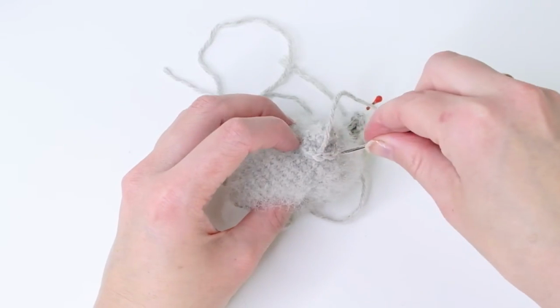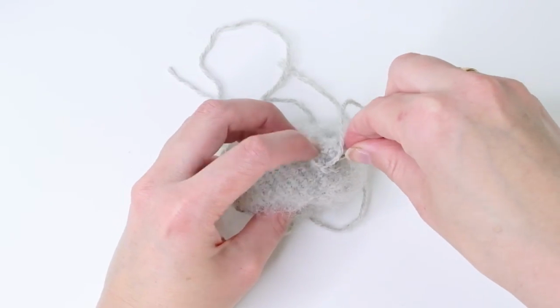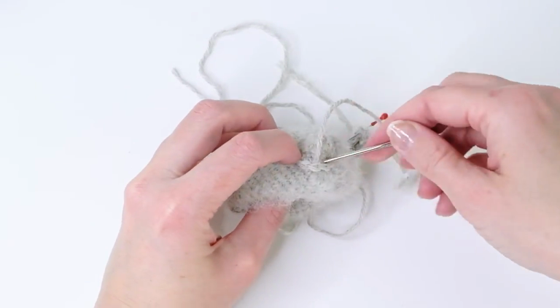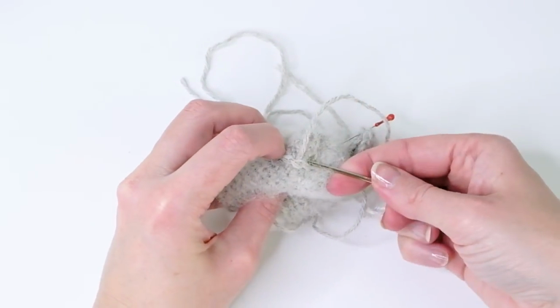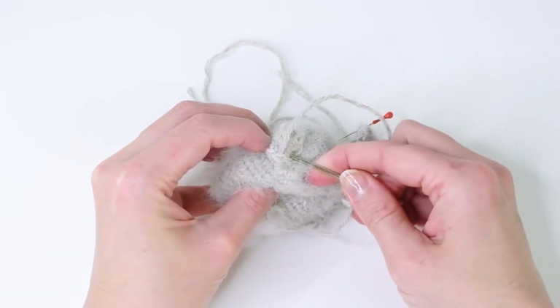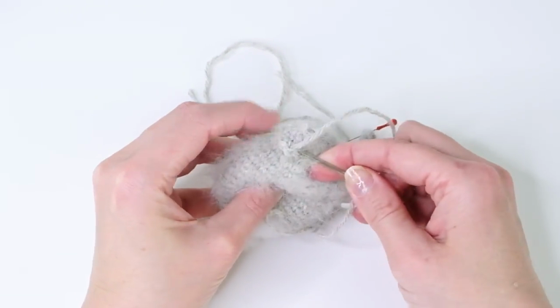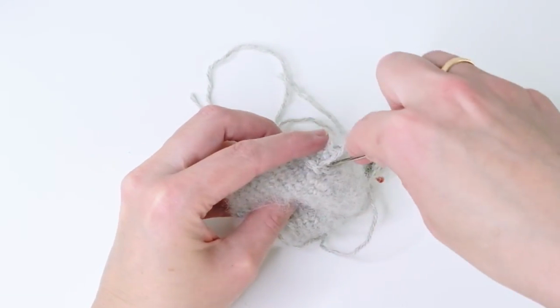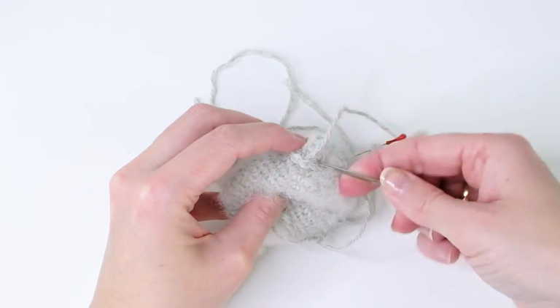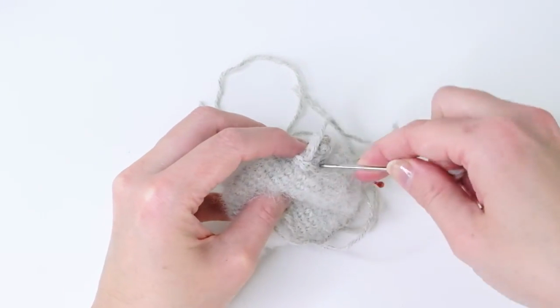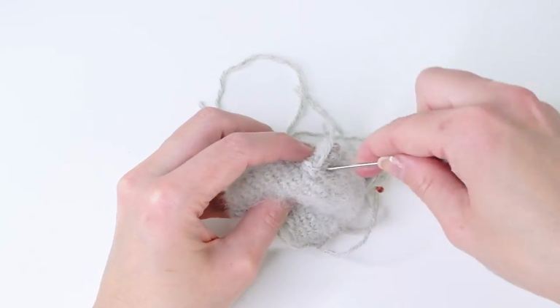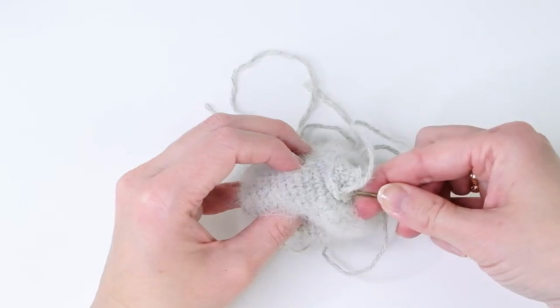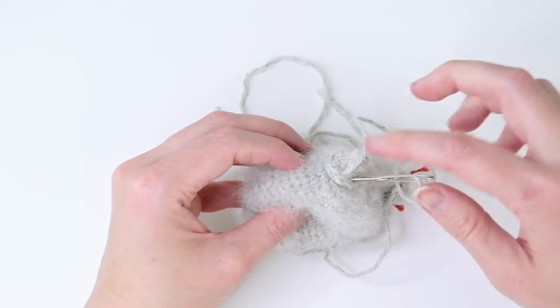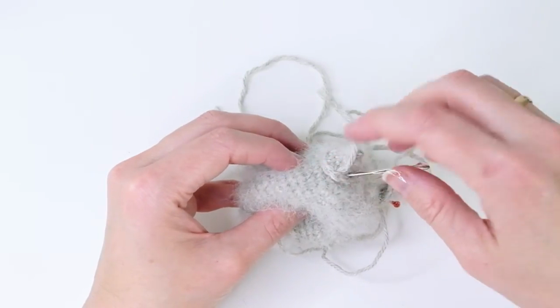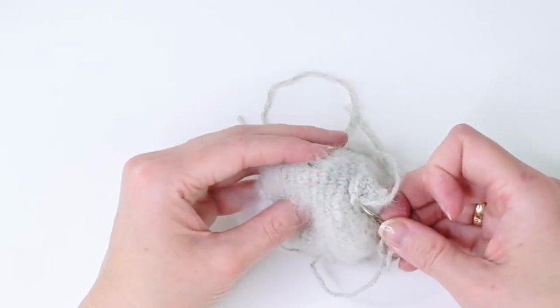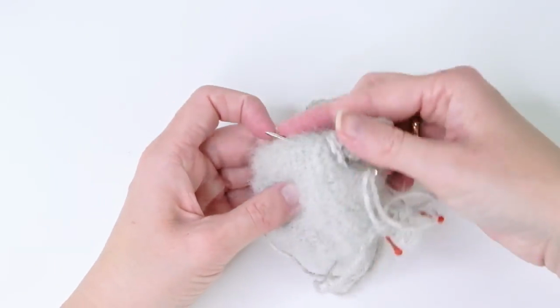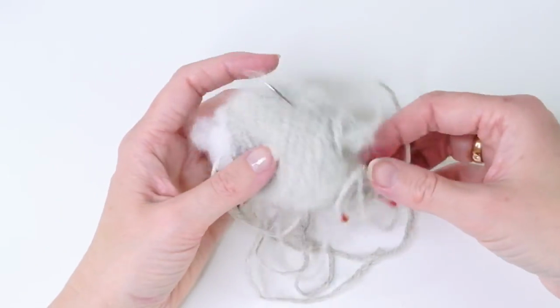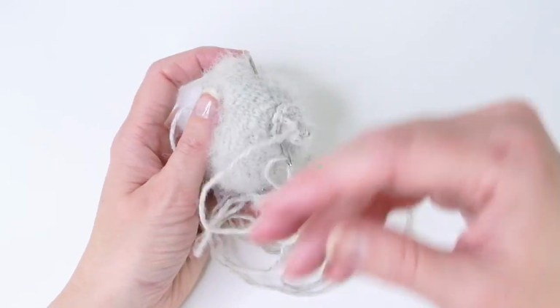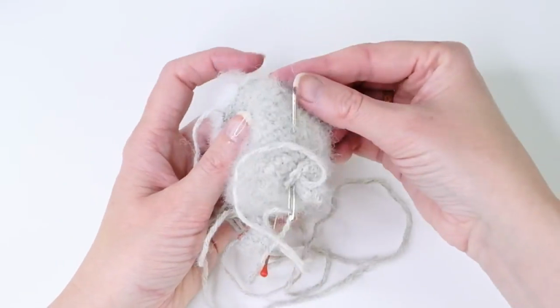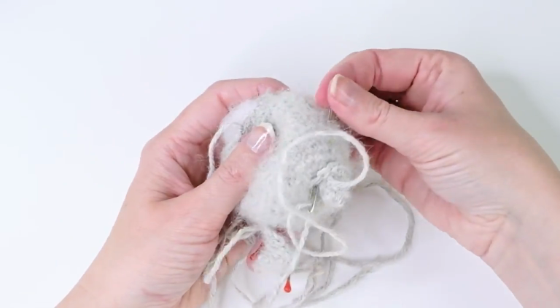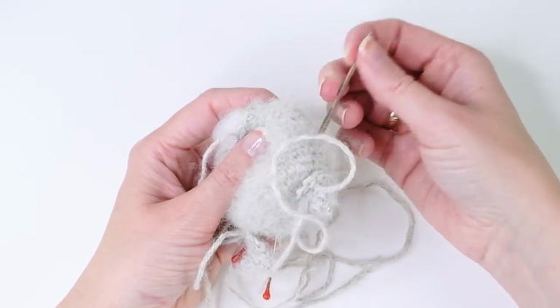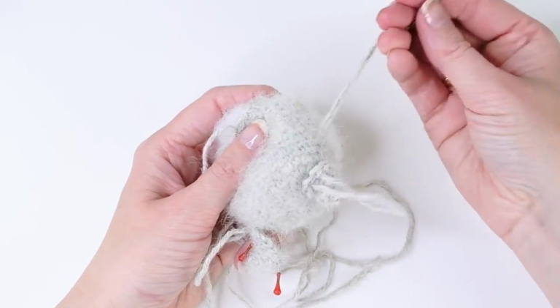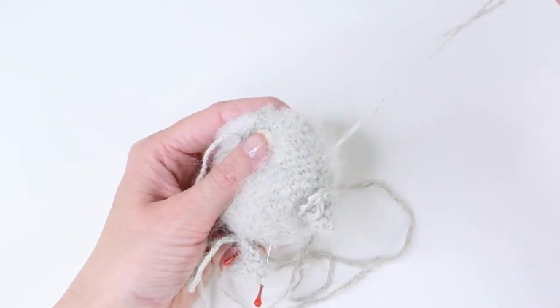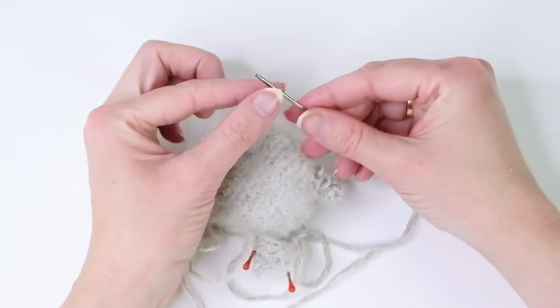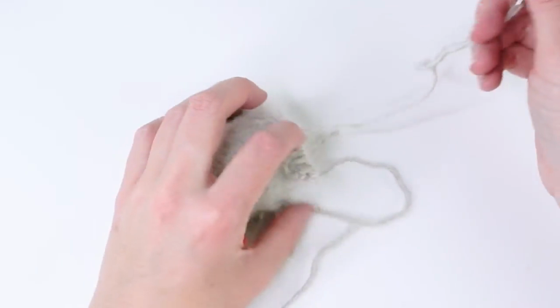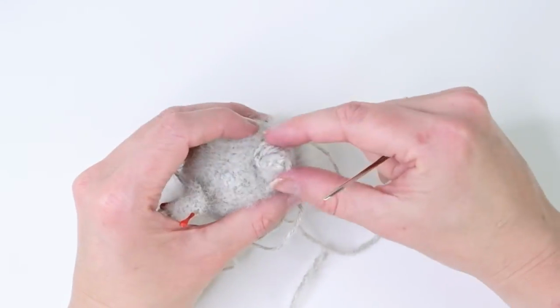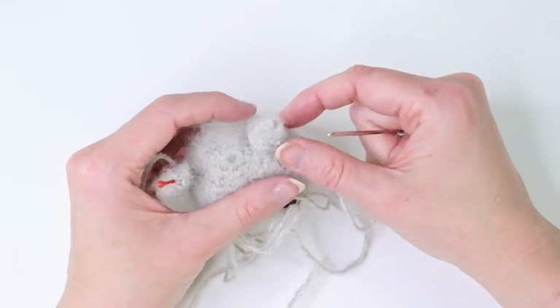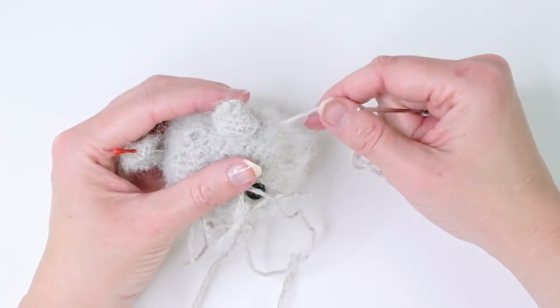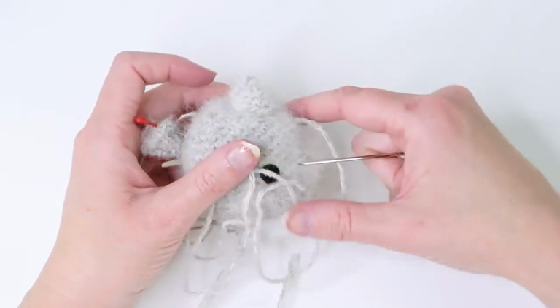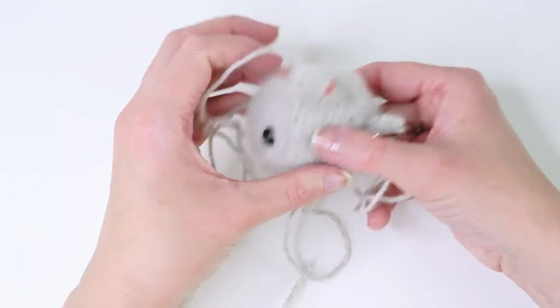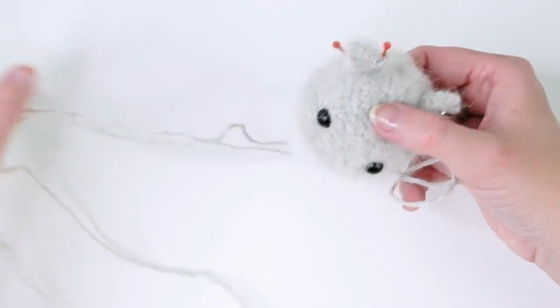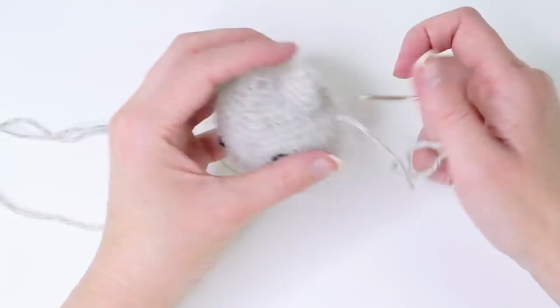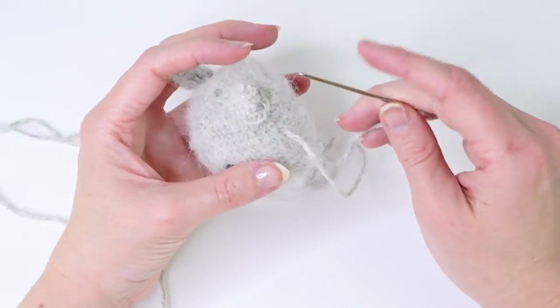You can also try going up and down through the next stitch. If you have a tapestry needle with a bent tip, you'll be able to do that more easily. I had some bent-tip needles but I can't find them.